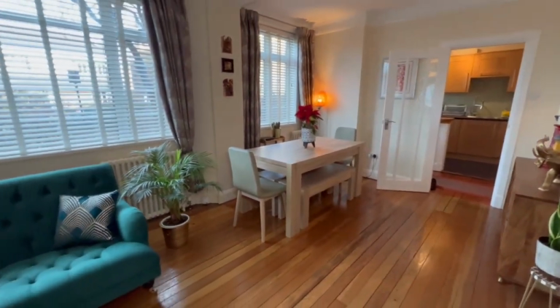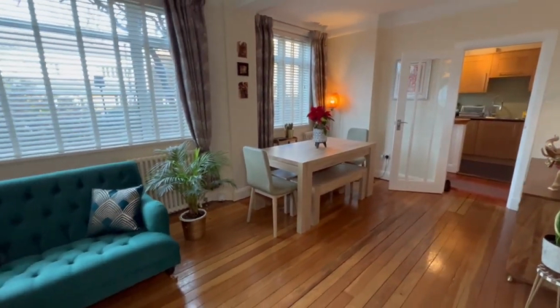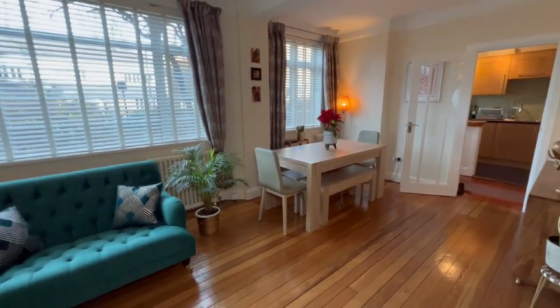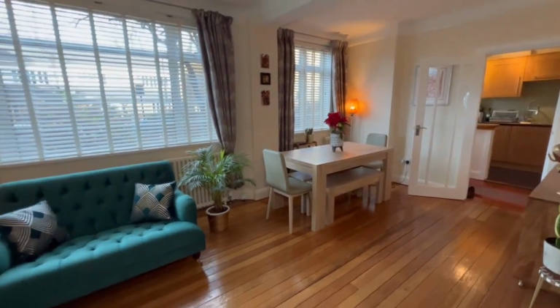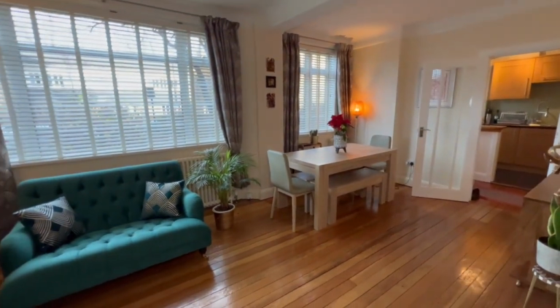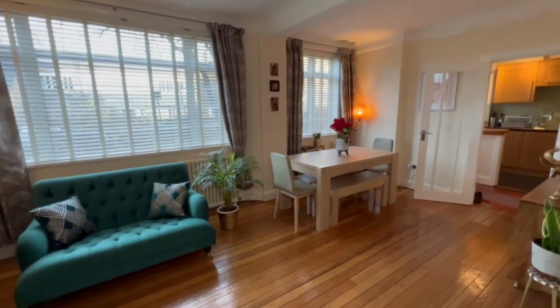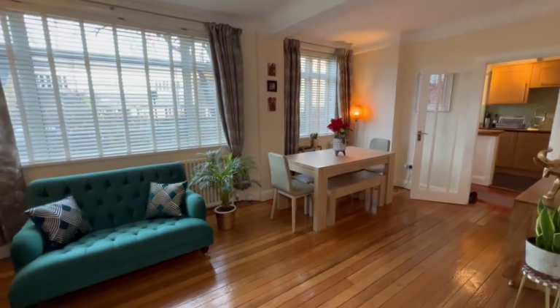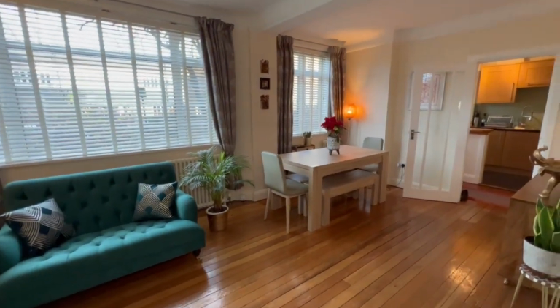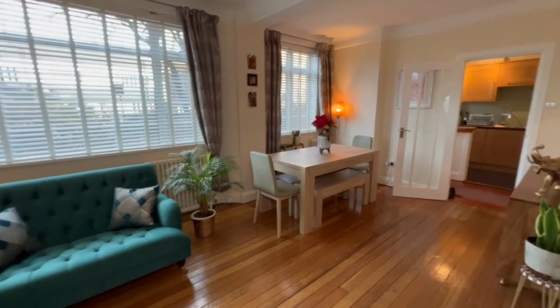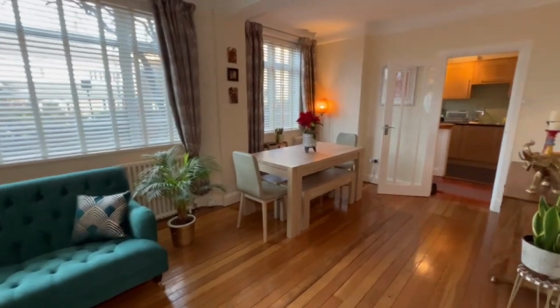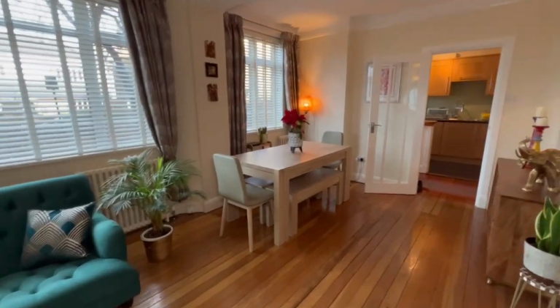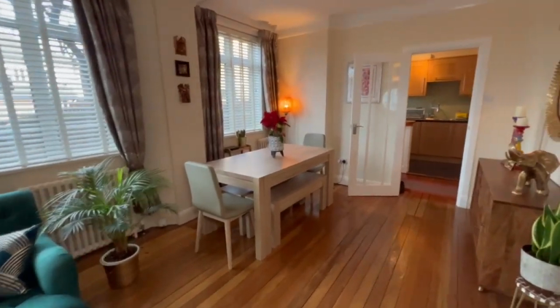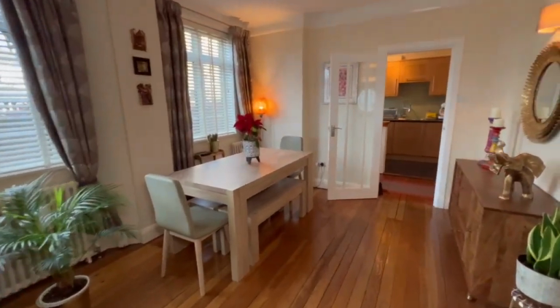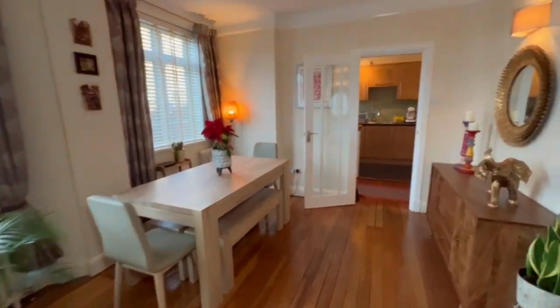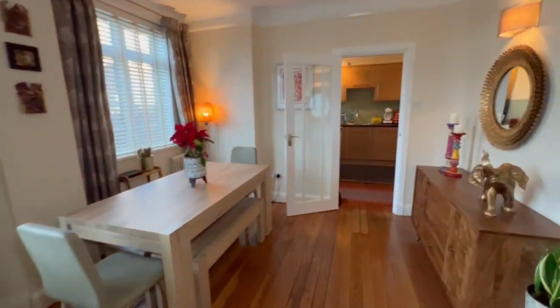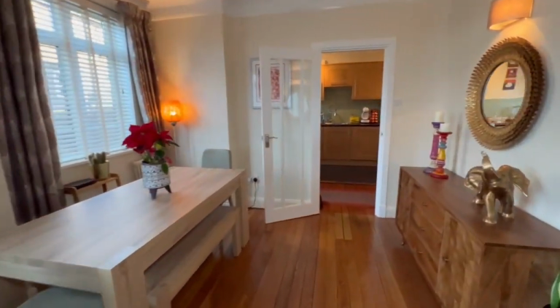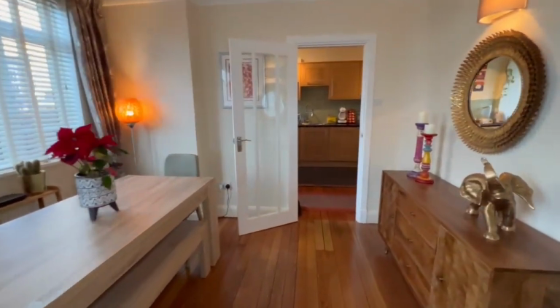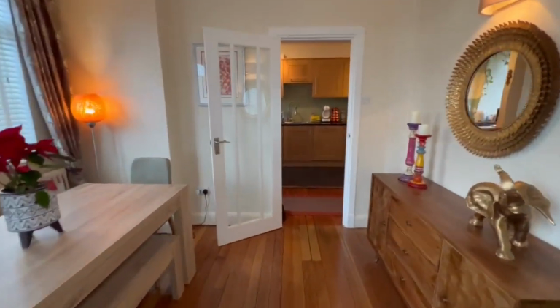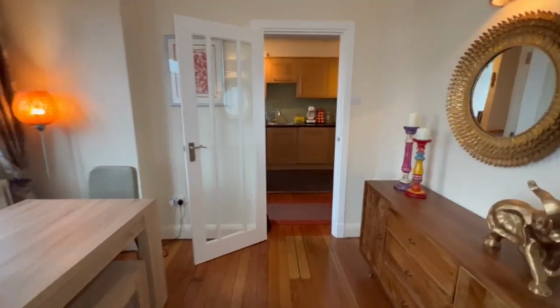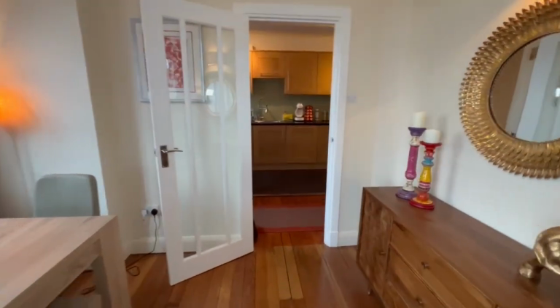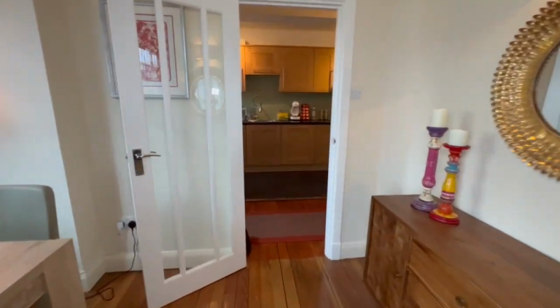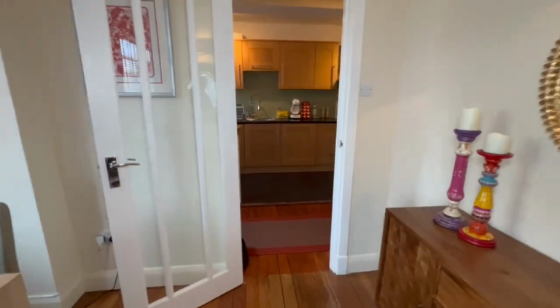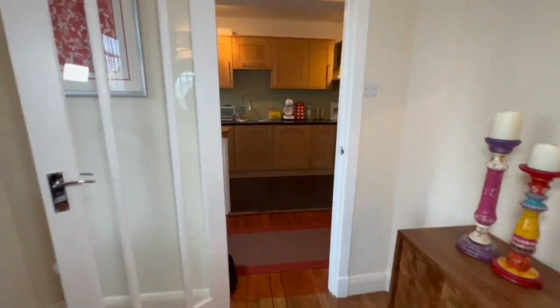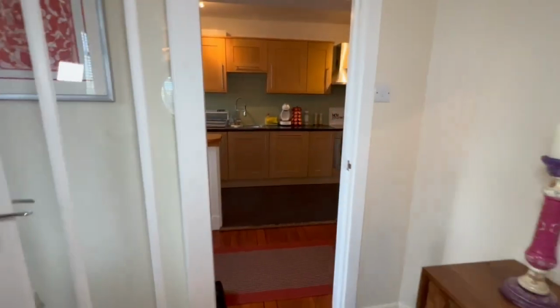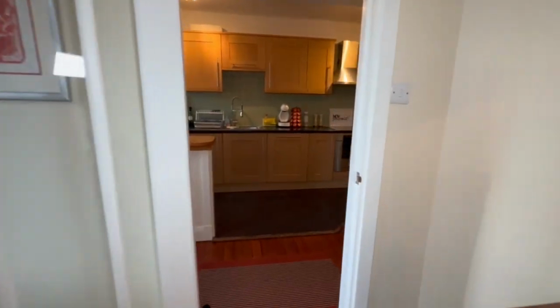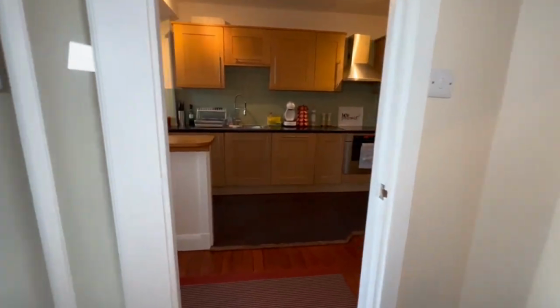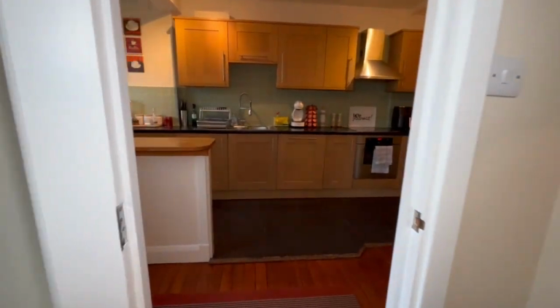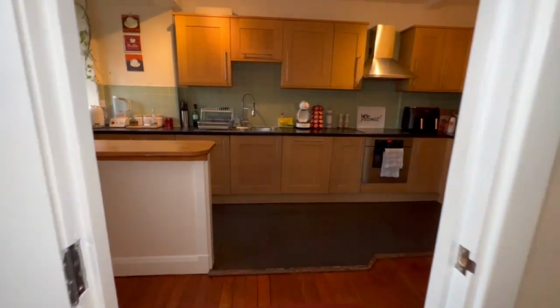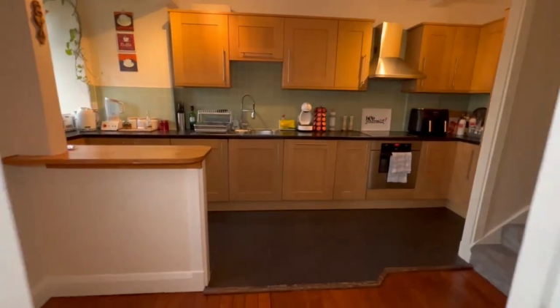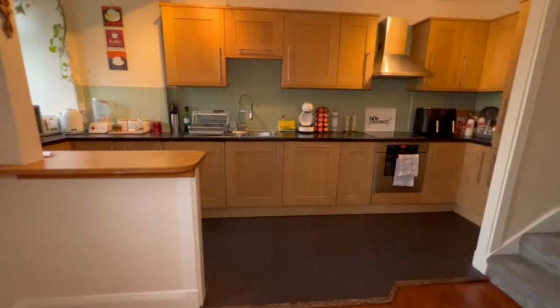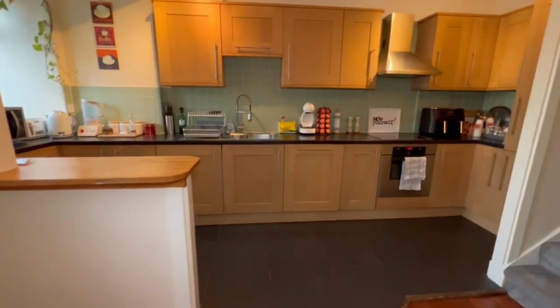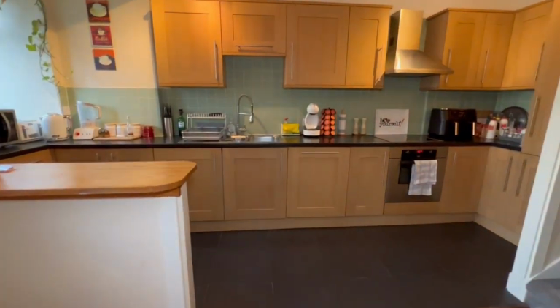This really is a very special flat. Let's exit the reception room and have a look at the open plan luxury kitchen.